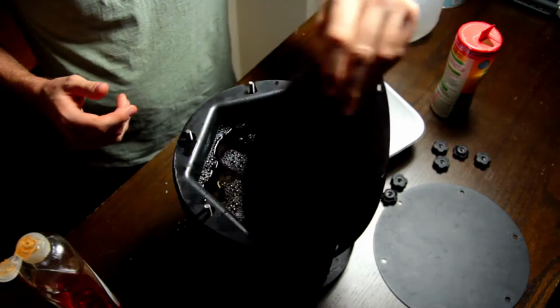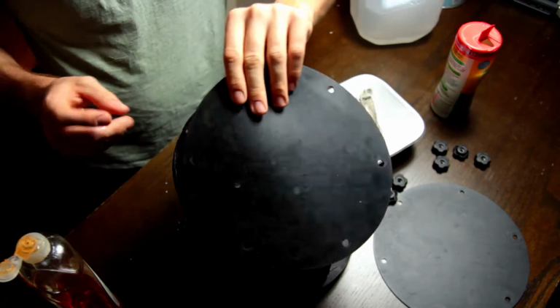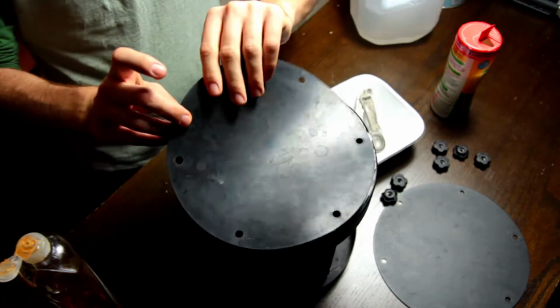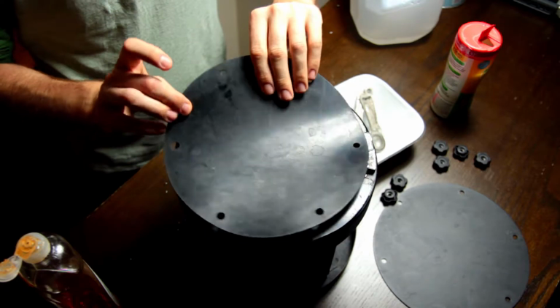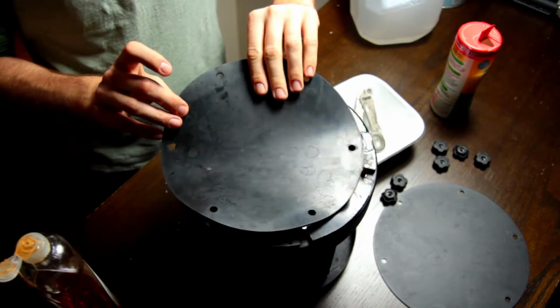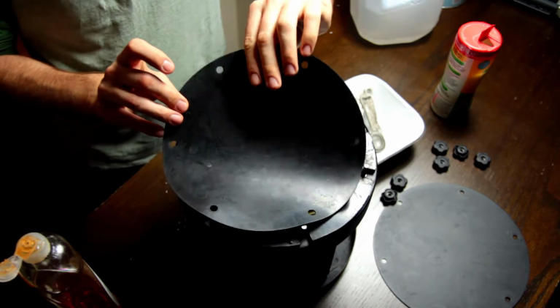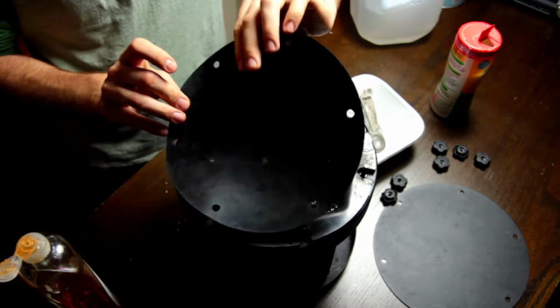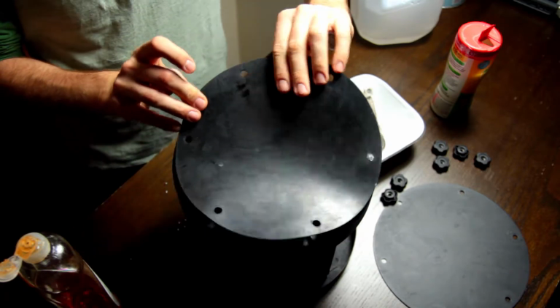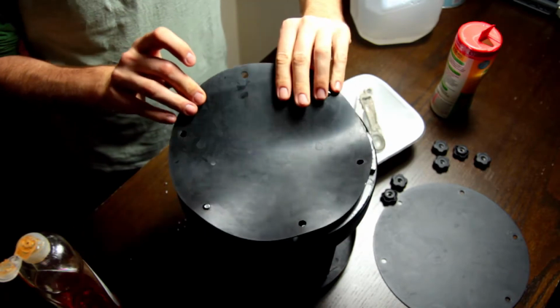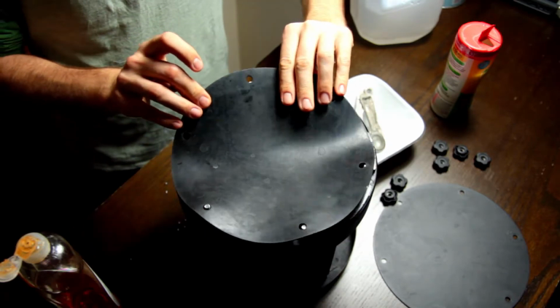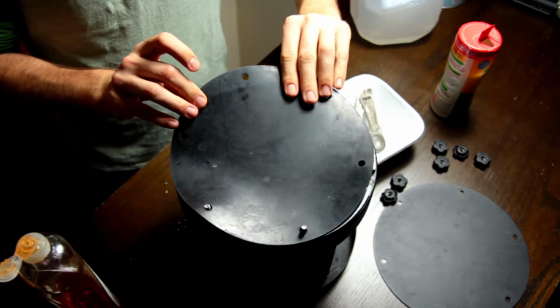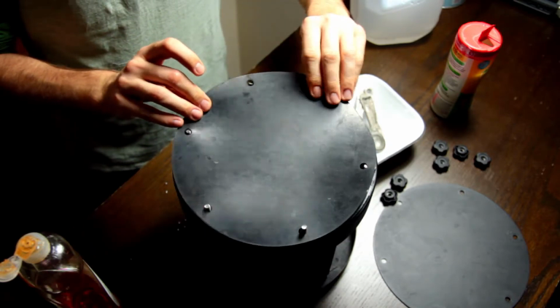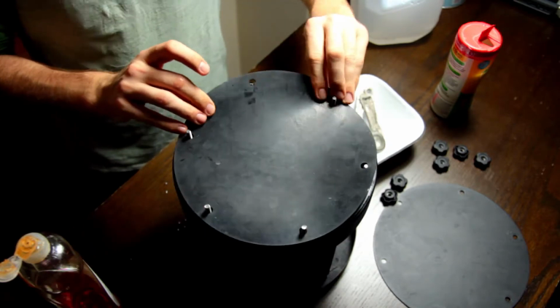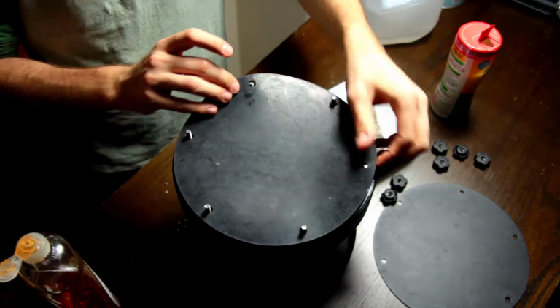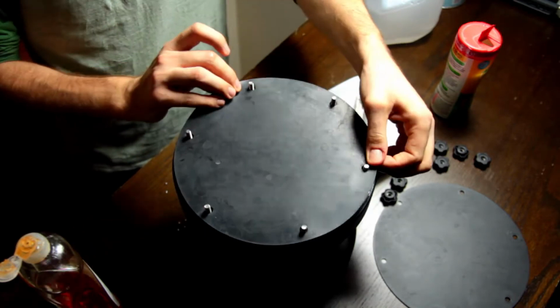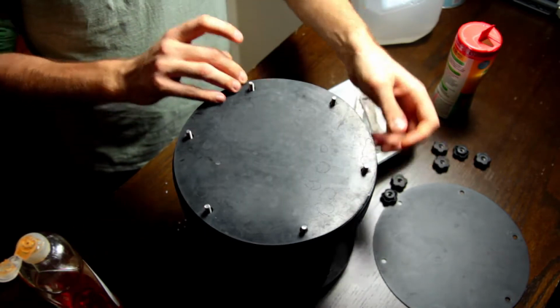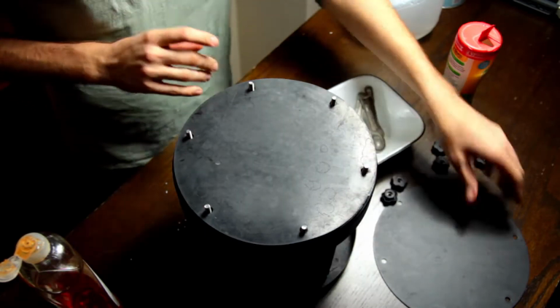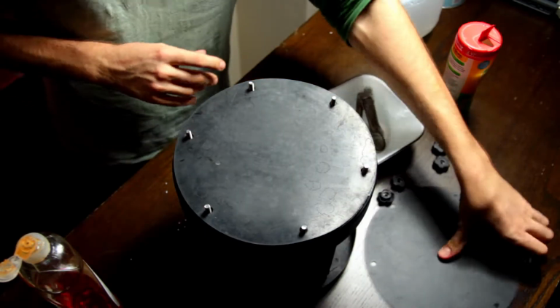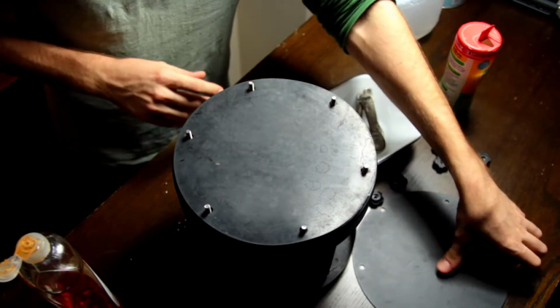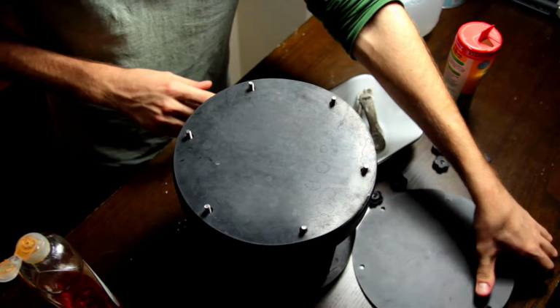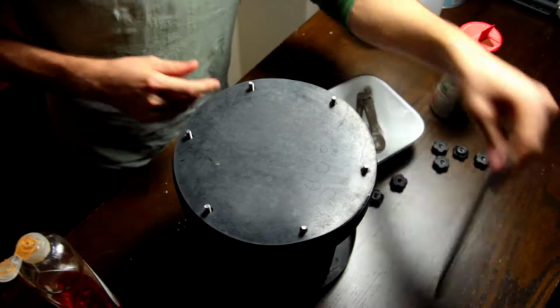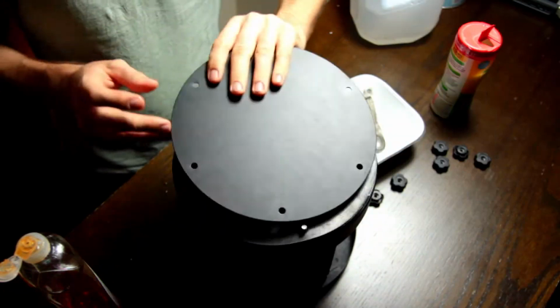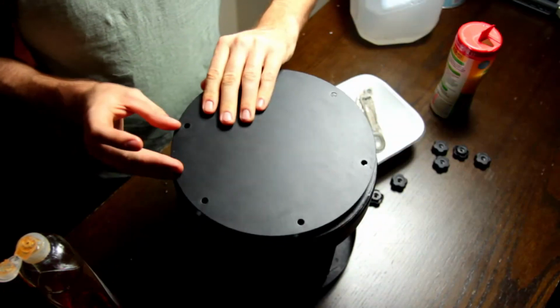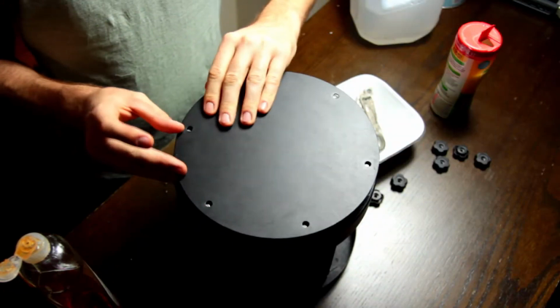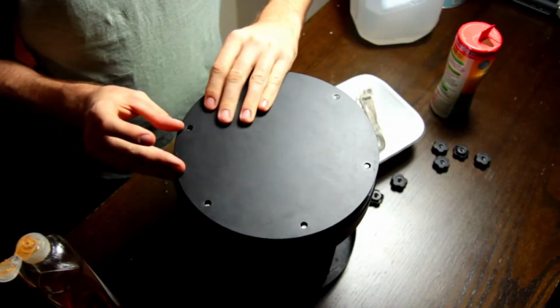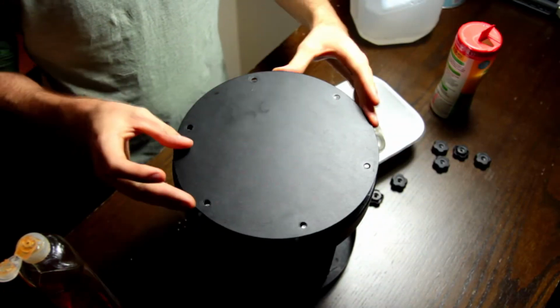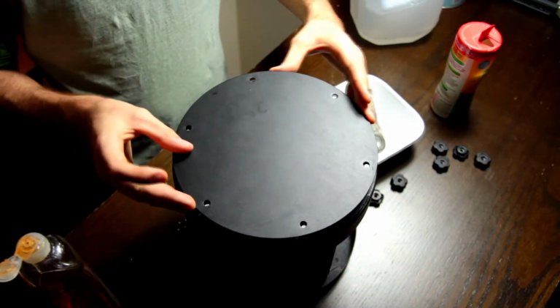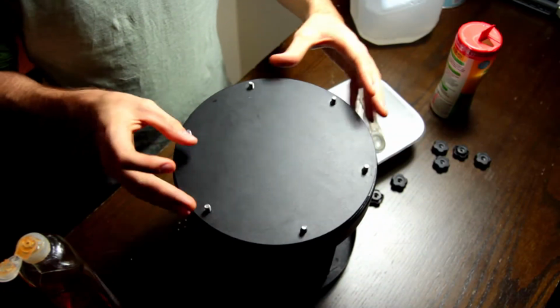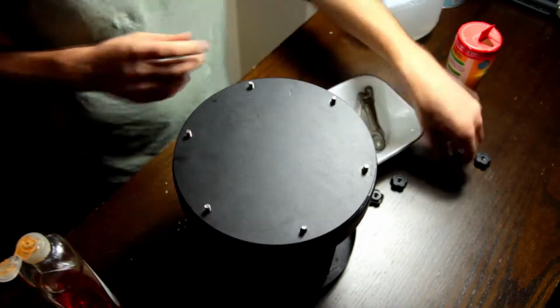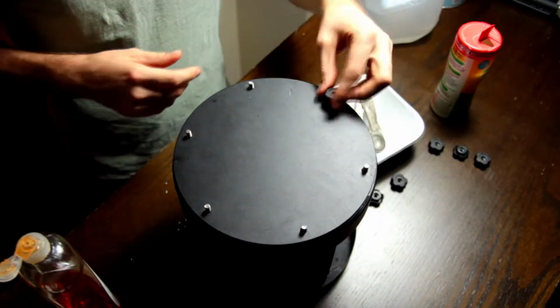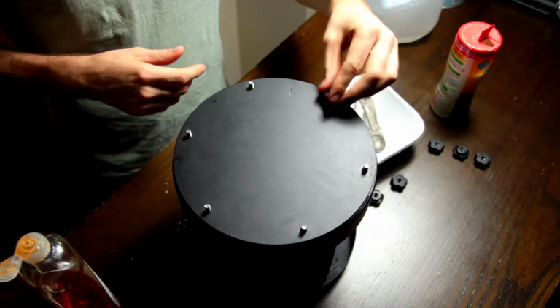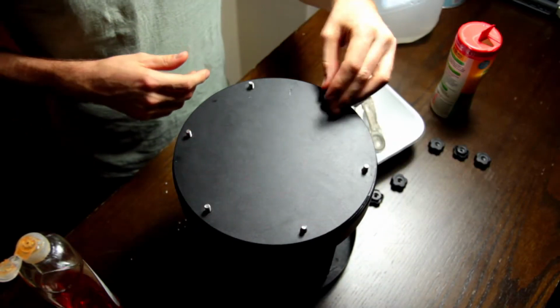Once you've got all your components — water, soap, and everything — in there, go ahead and seal it up. The first thing you're gonna need to do is put the gasket on. Follow that with an end plate and hand tighten all your nuts.